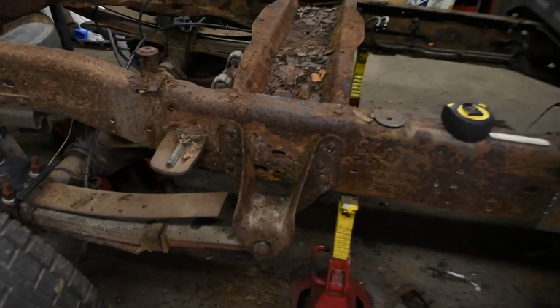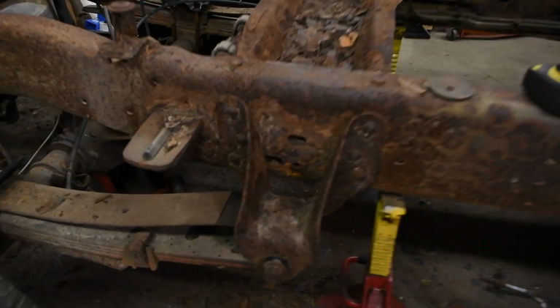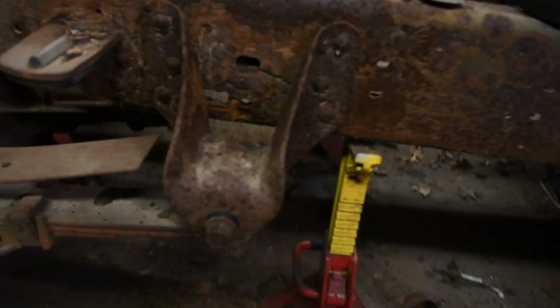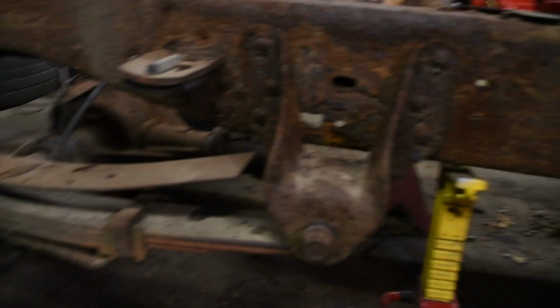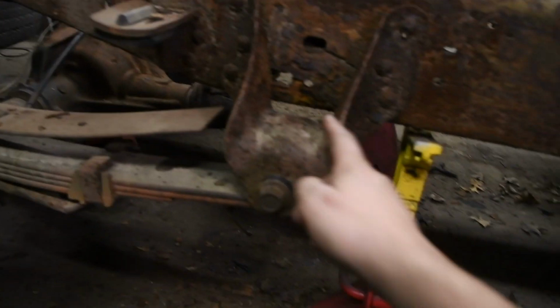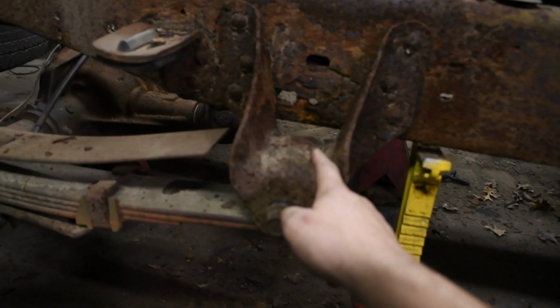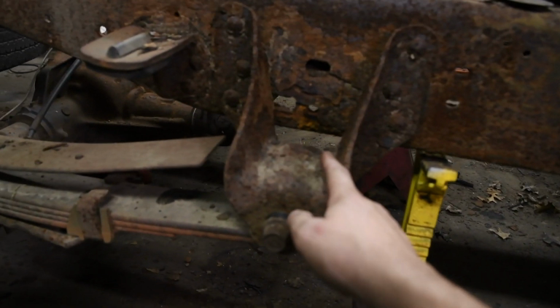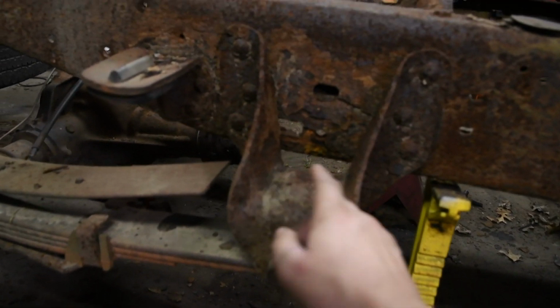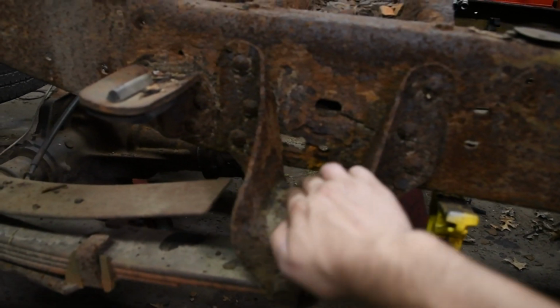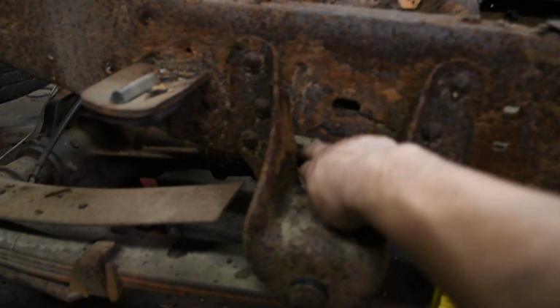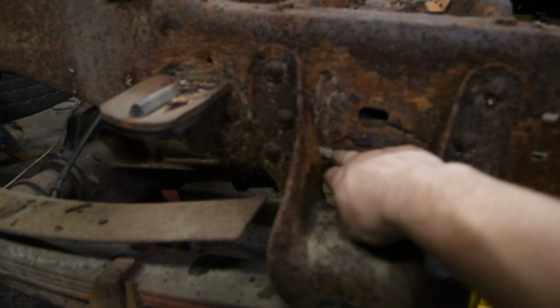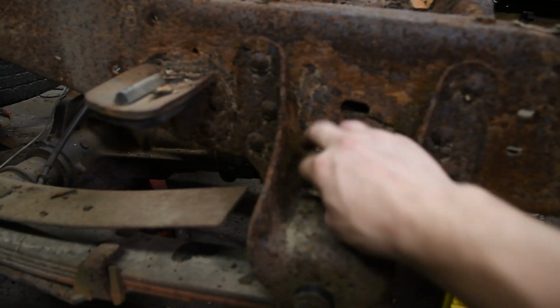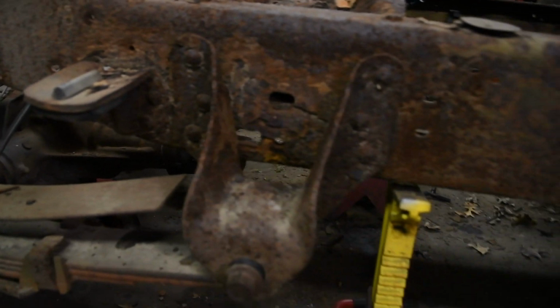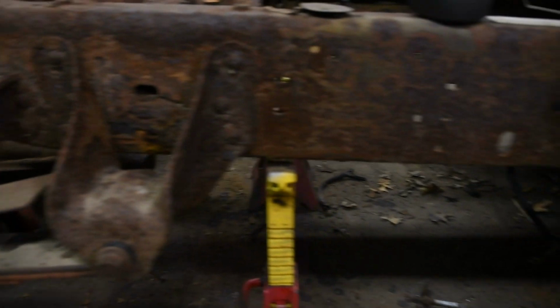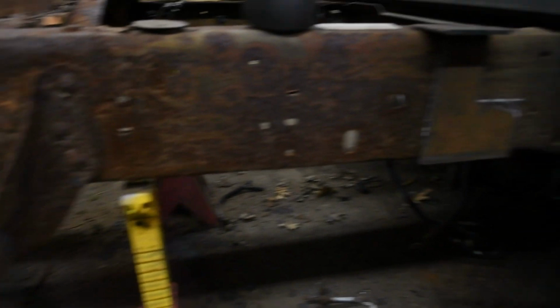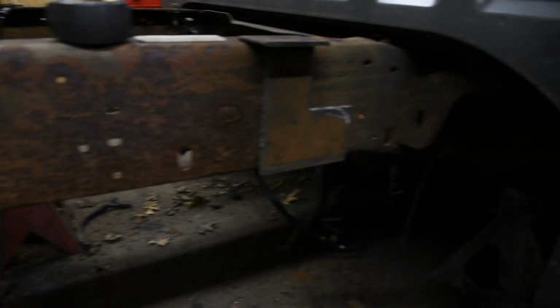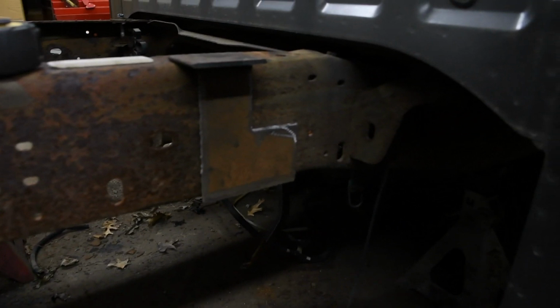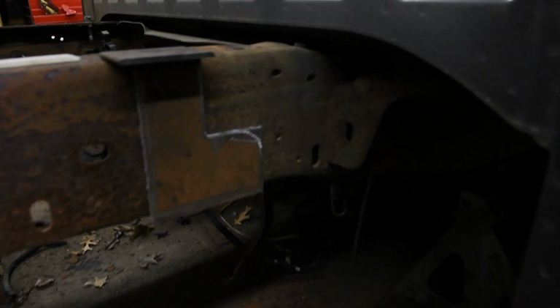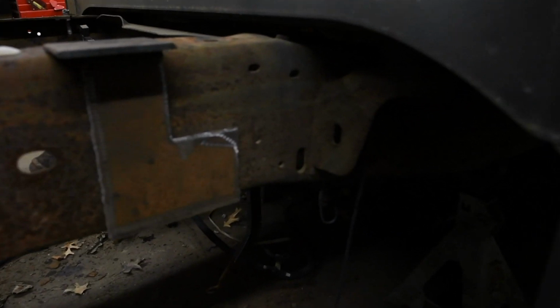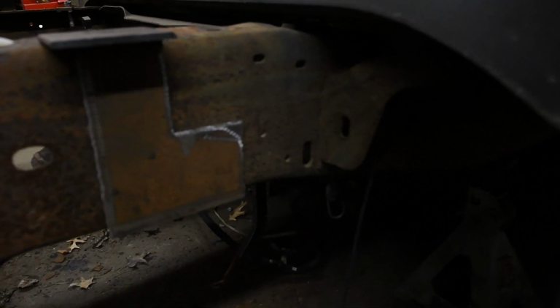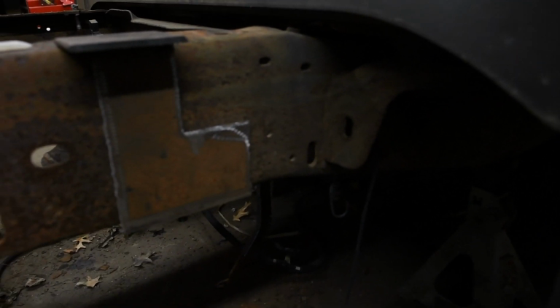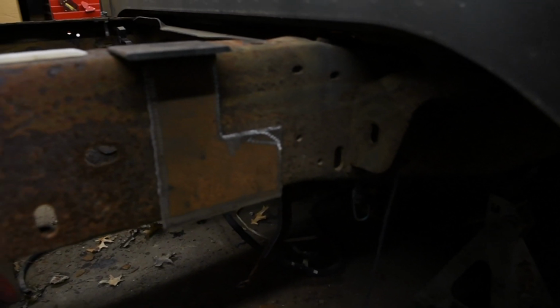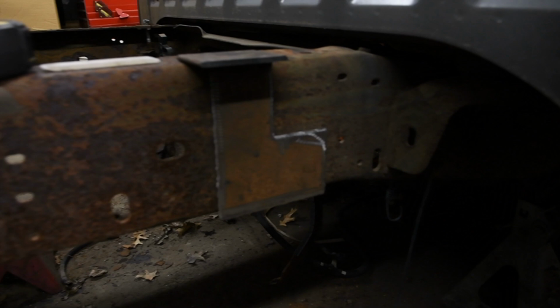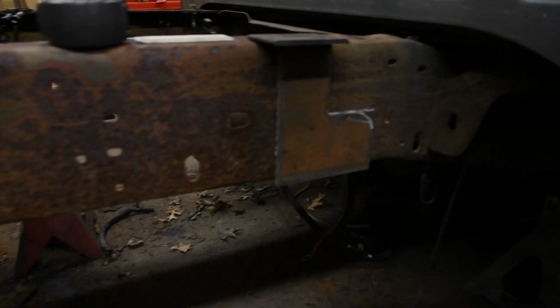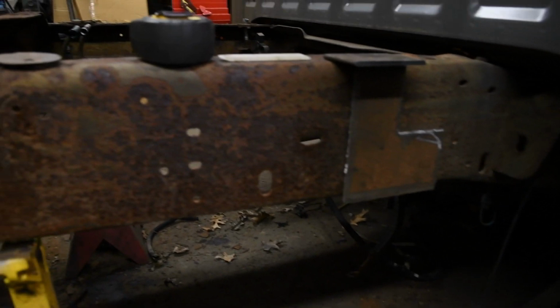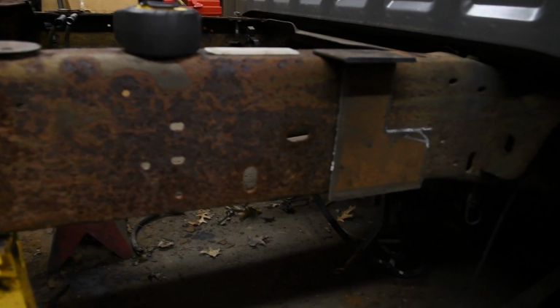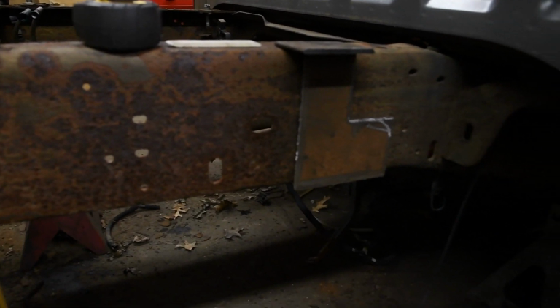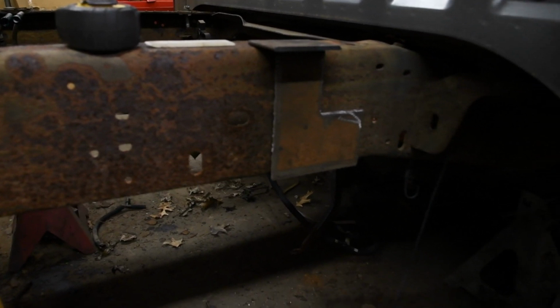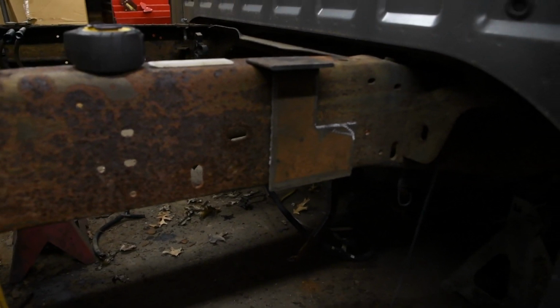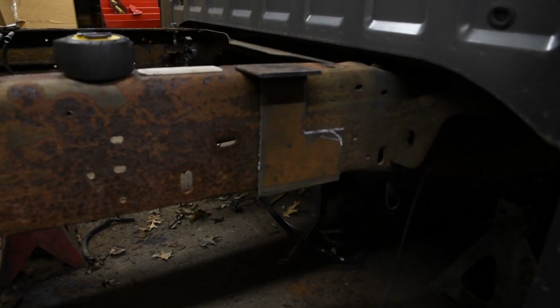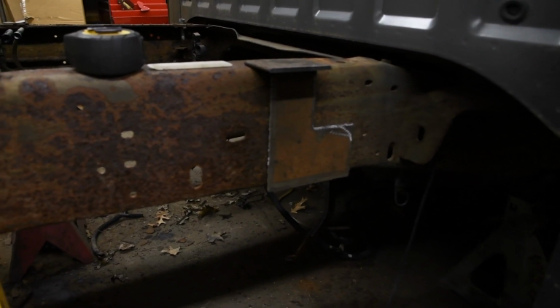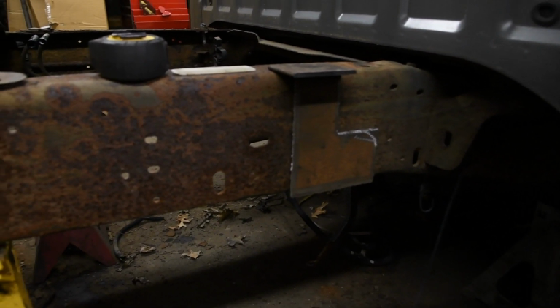As you can see, this frame was wicked bad. But once you get up to the front here, it's nice and solid. So that's the only reason we decided to keep this truck and go ahead with this project.